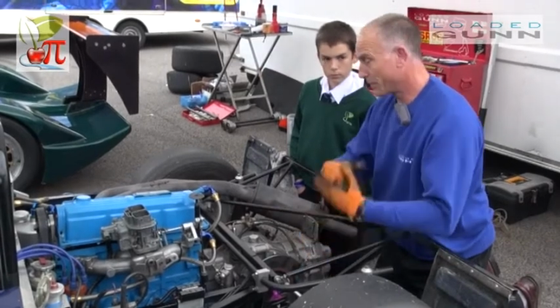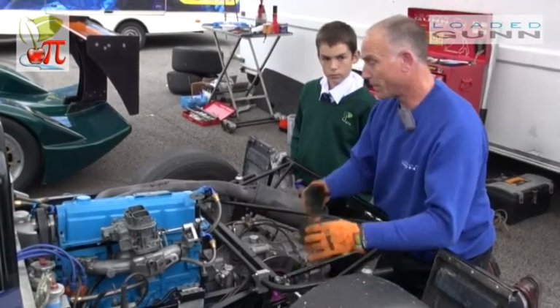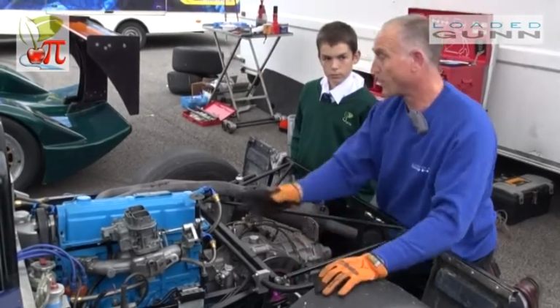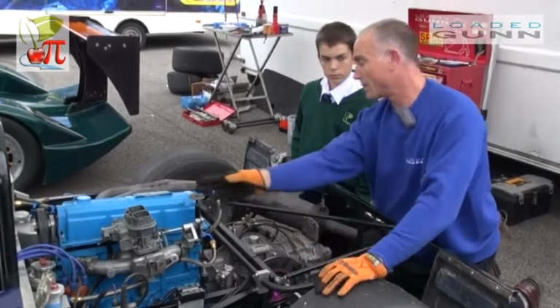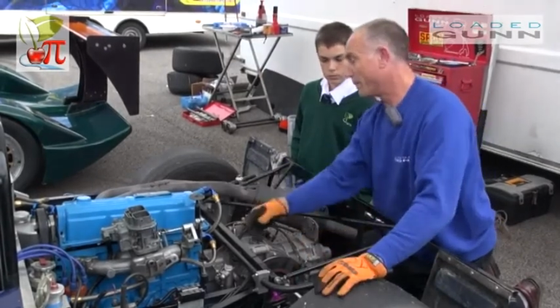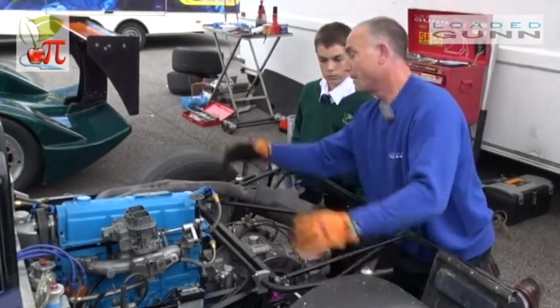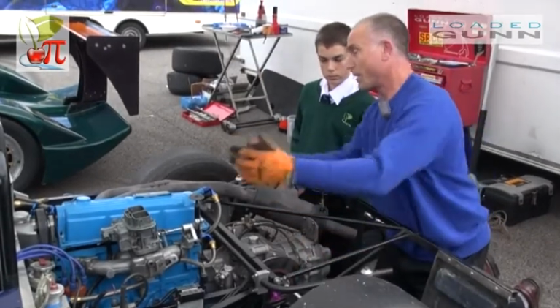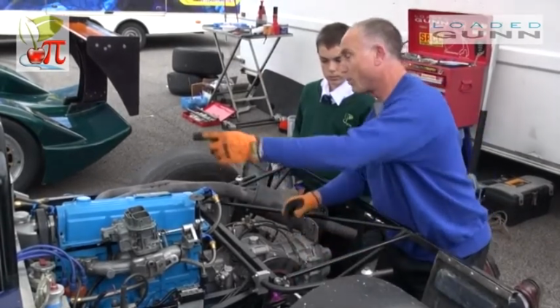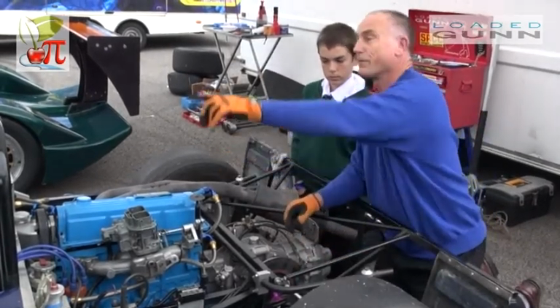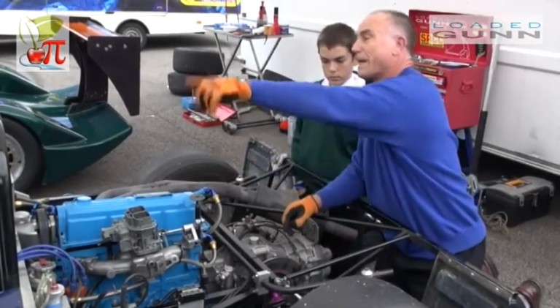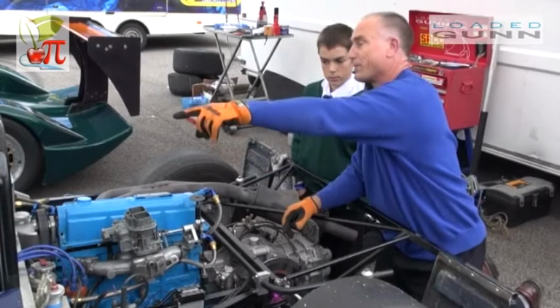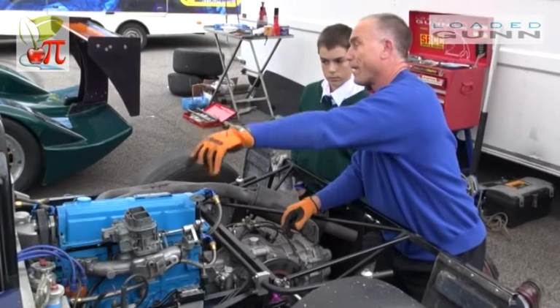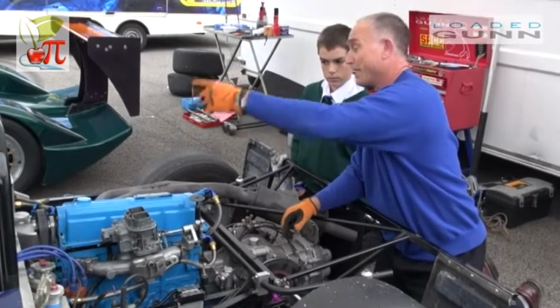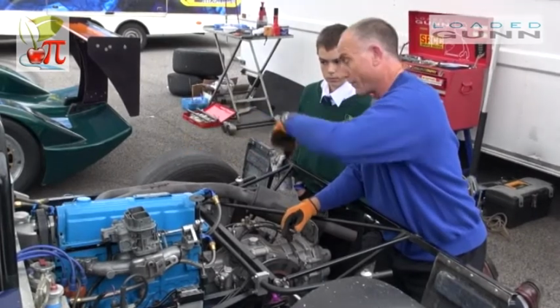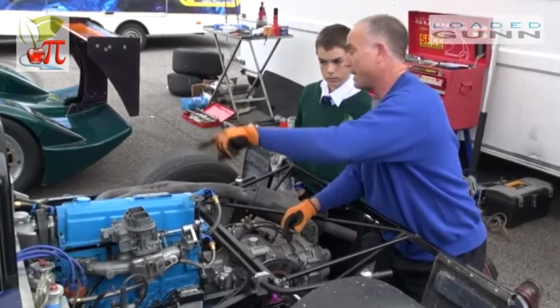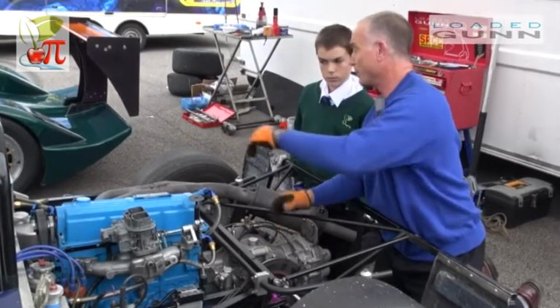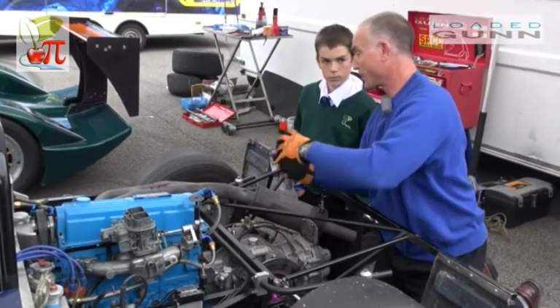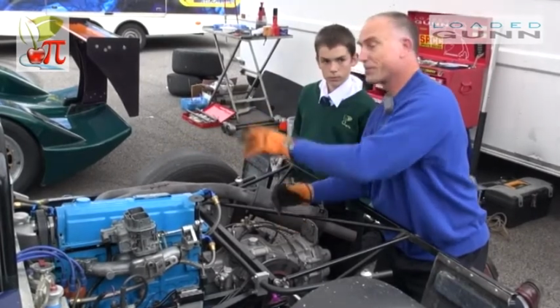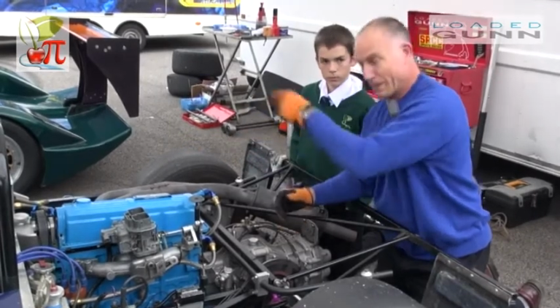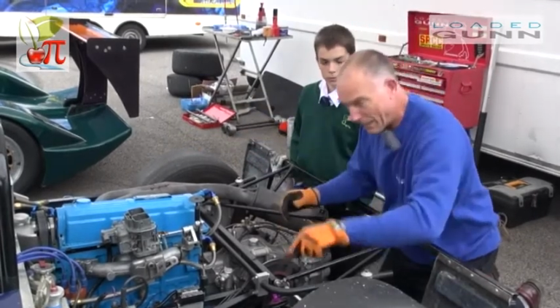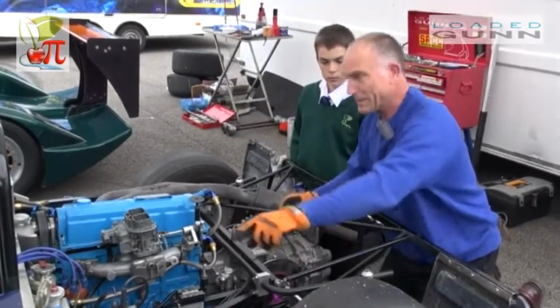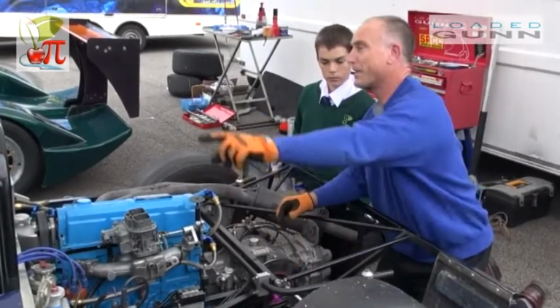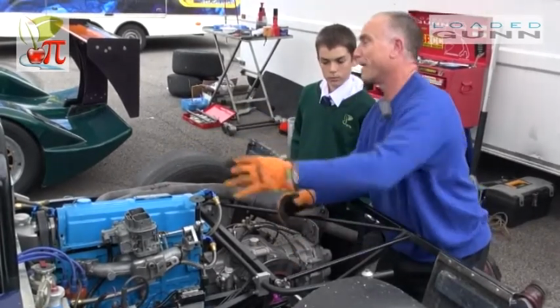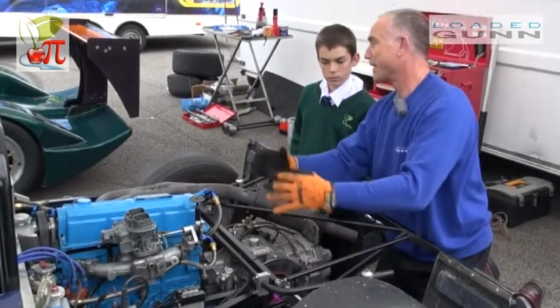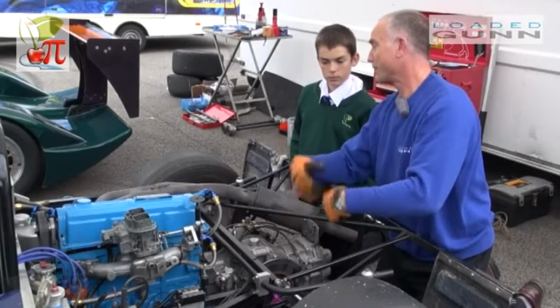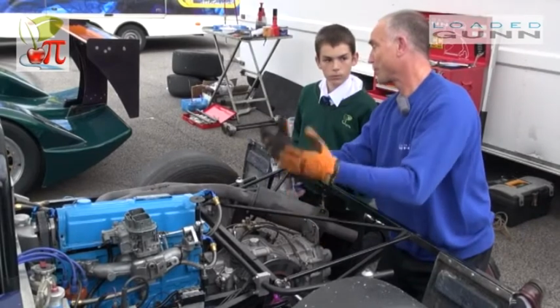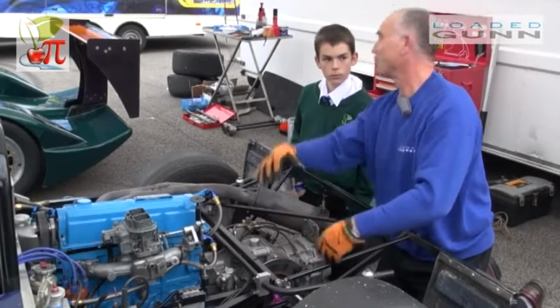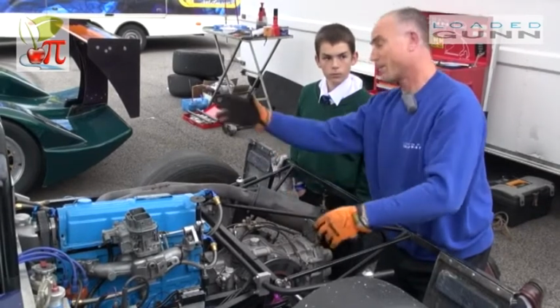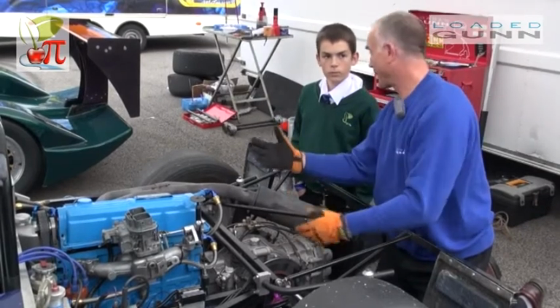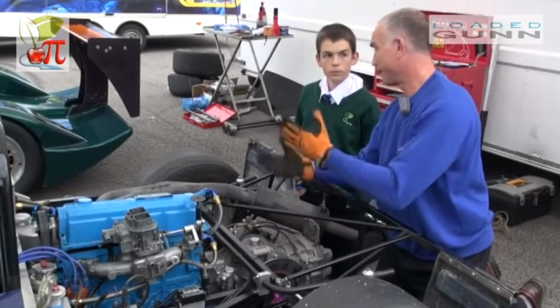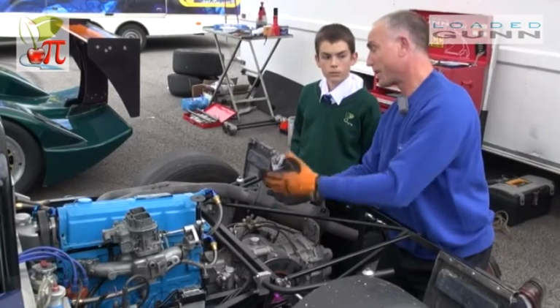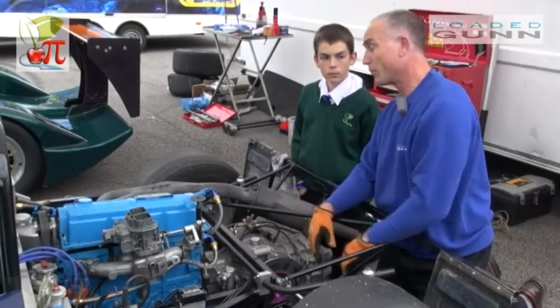We have a similar thing with a water pump which pumps water from the radiator at the front through the engine where it gets hot, back down the other side of the car to the radiator where it's cooled, and it comes back again and keeps the car cool.